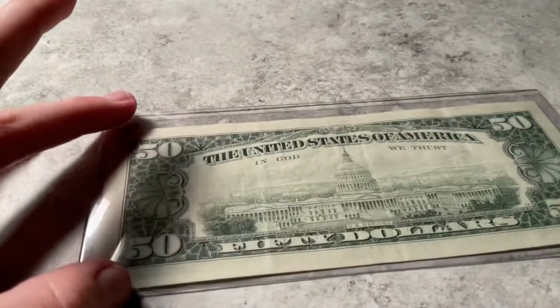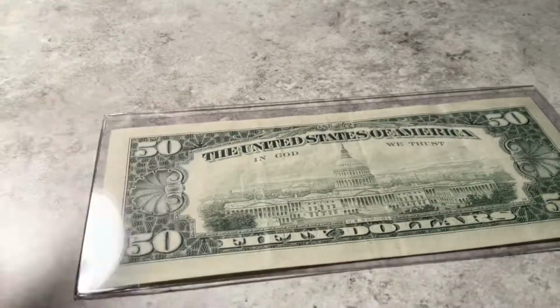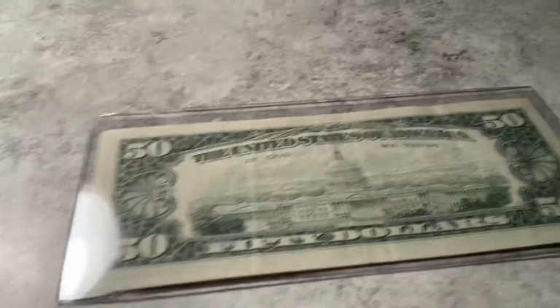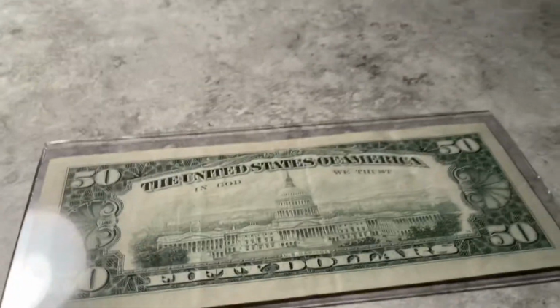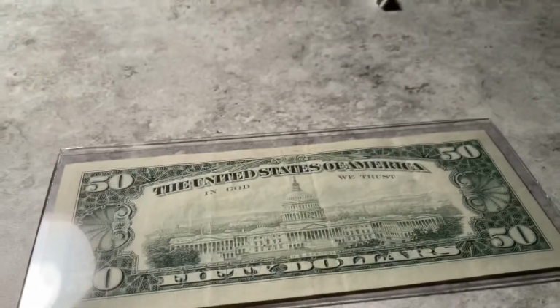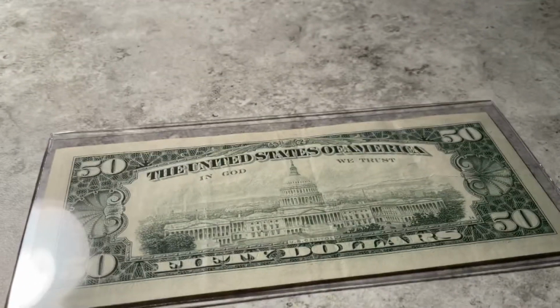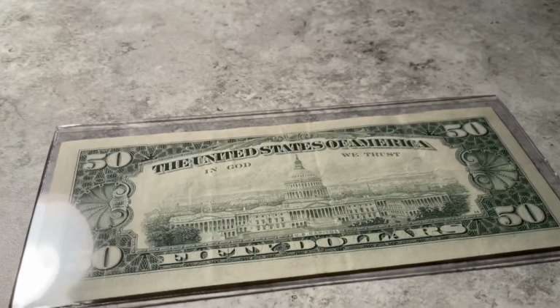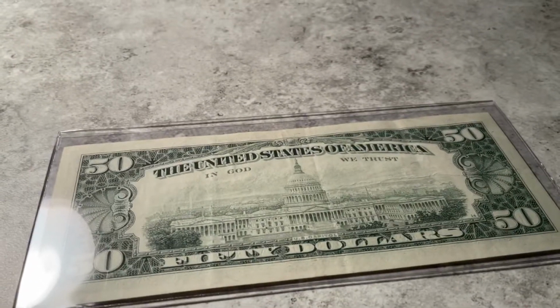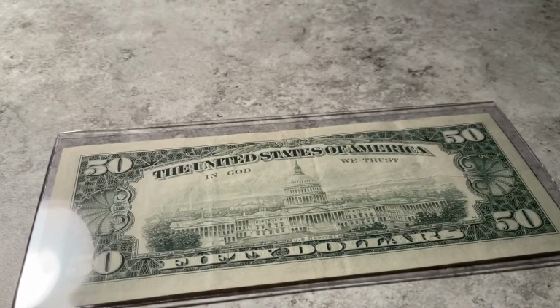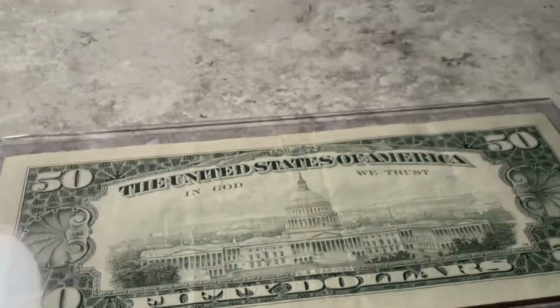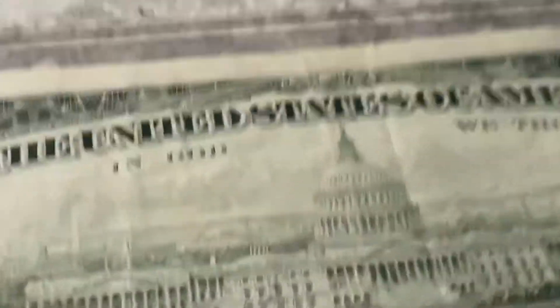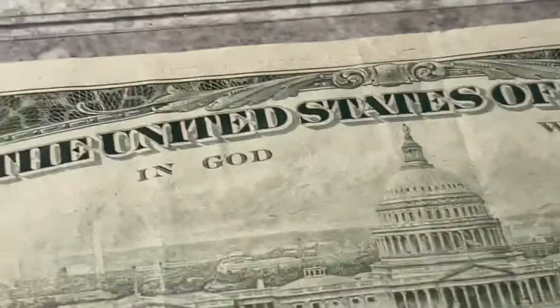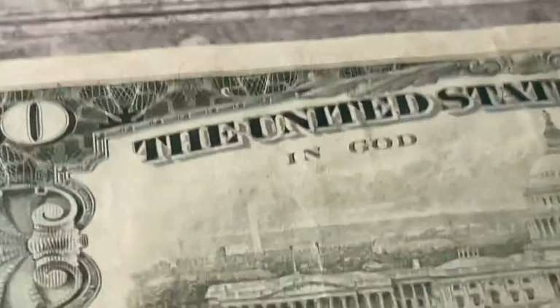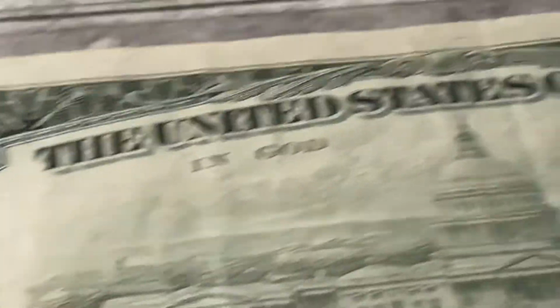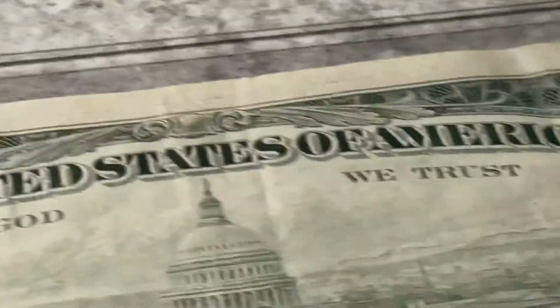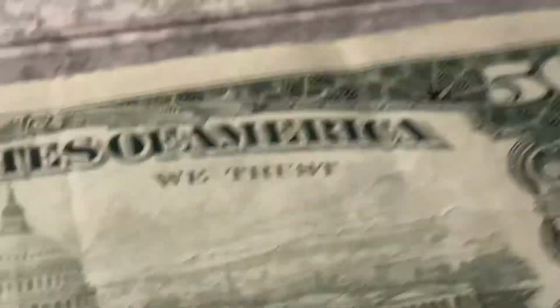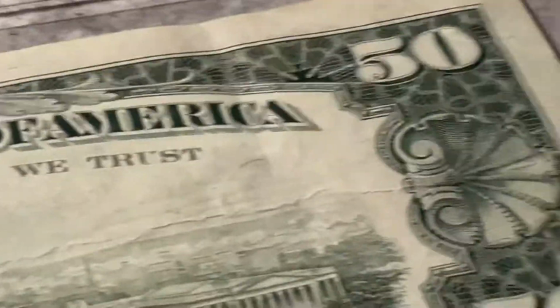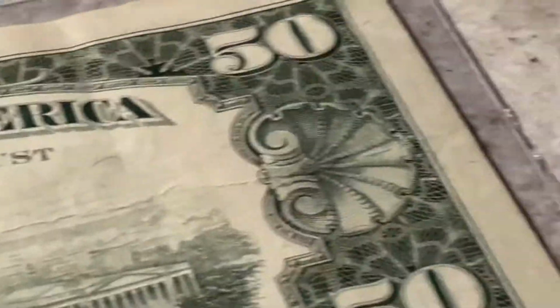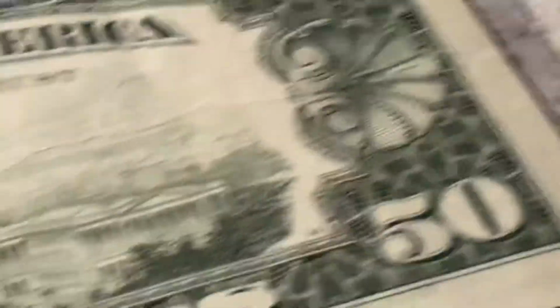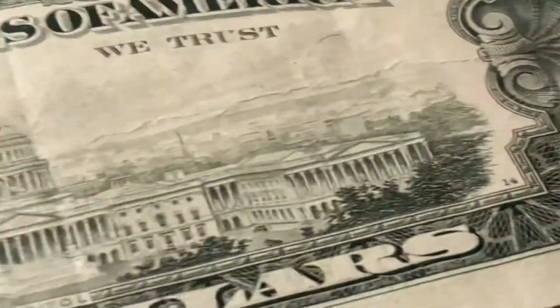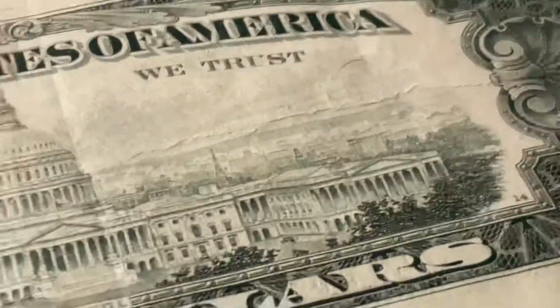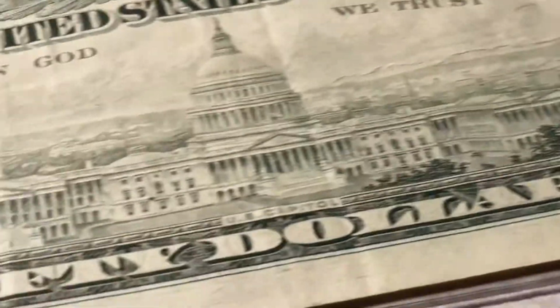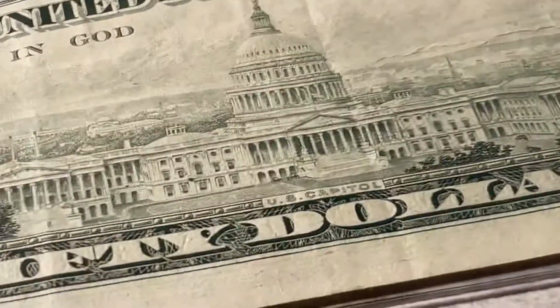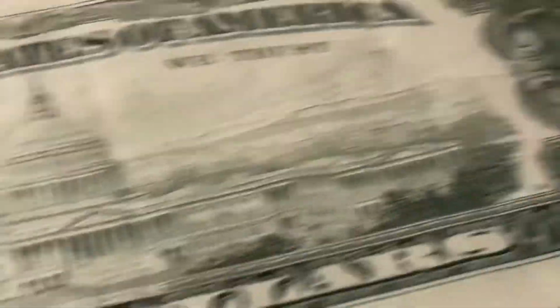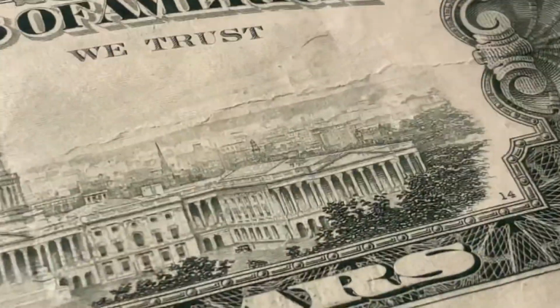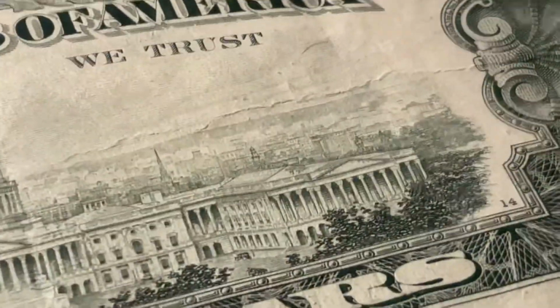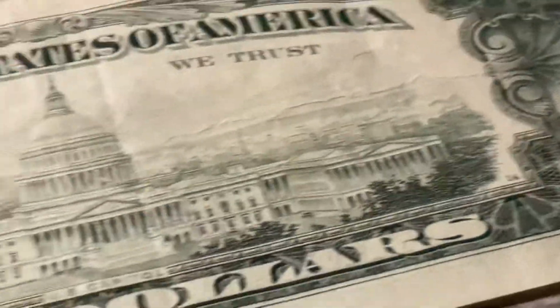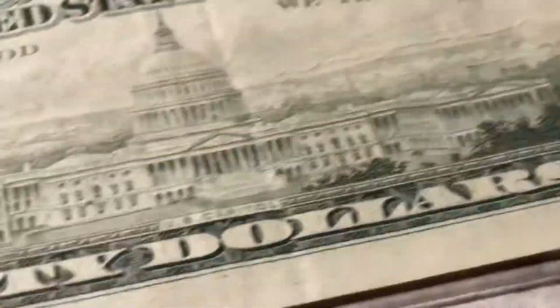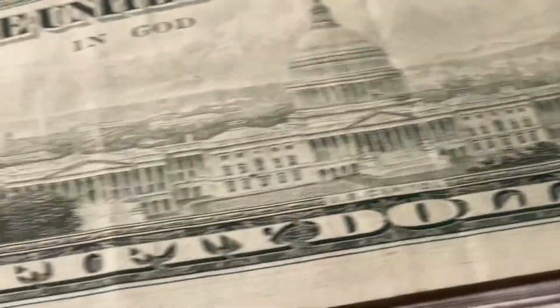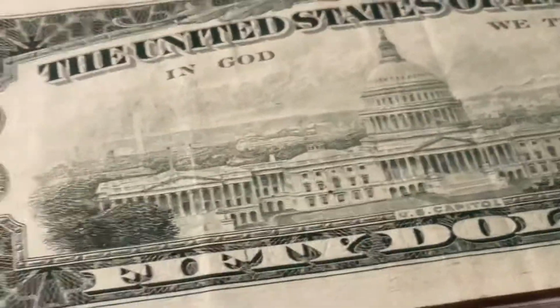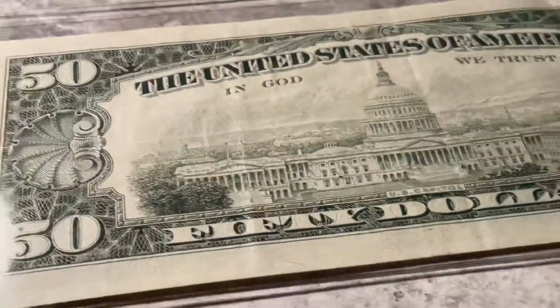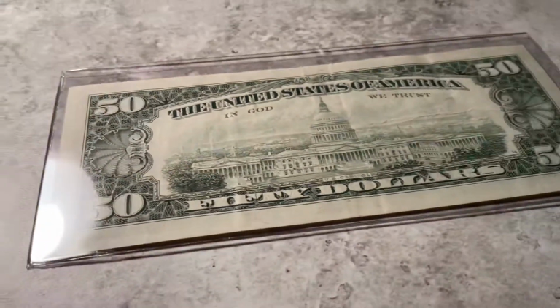And then here's the back. Pretty cool. Zoom in on the details. As you can see, there is a crease there. Otherwise, it's pretty nice.